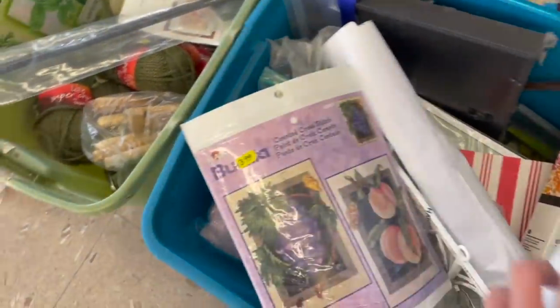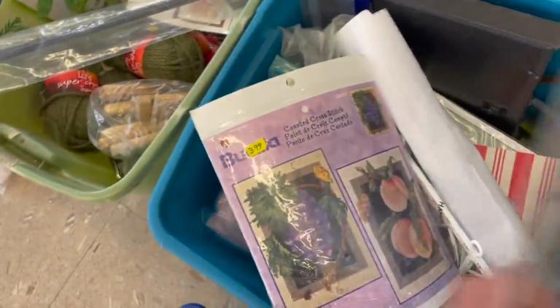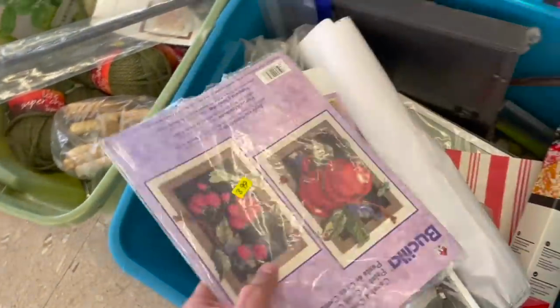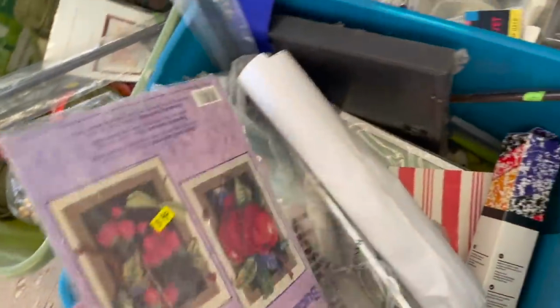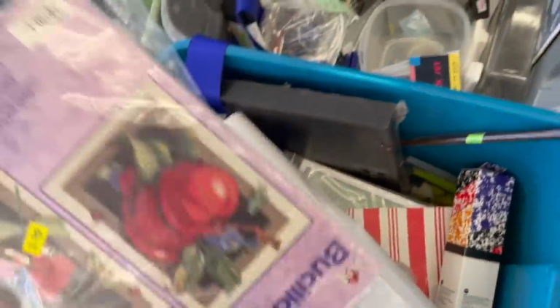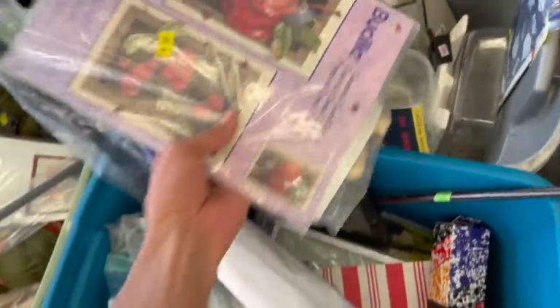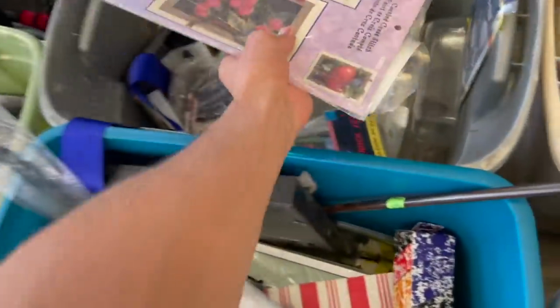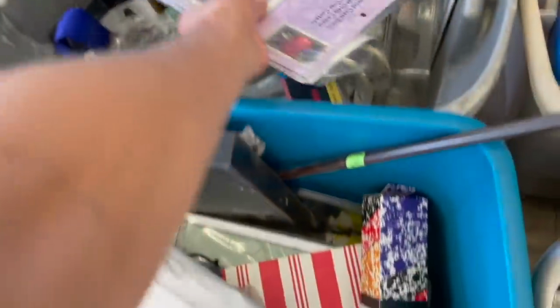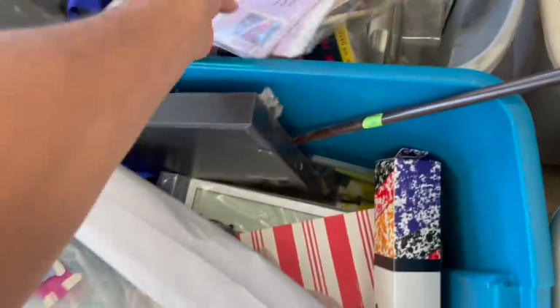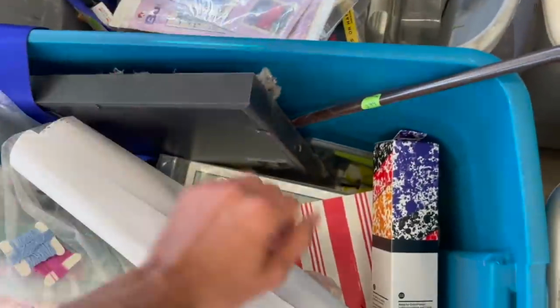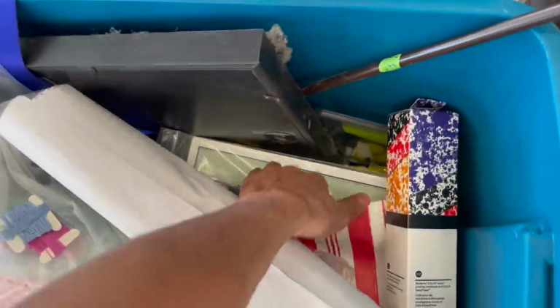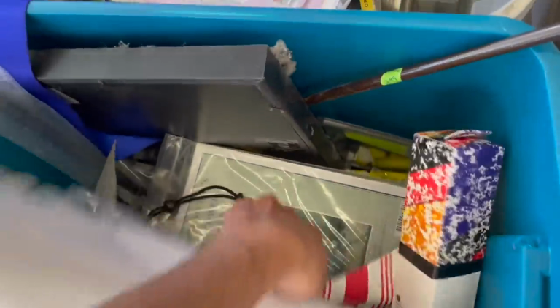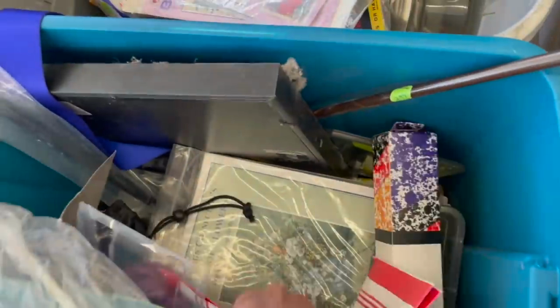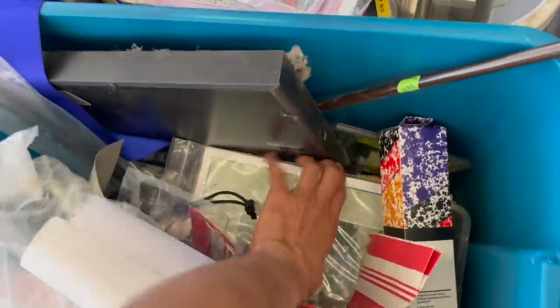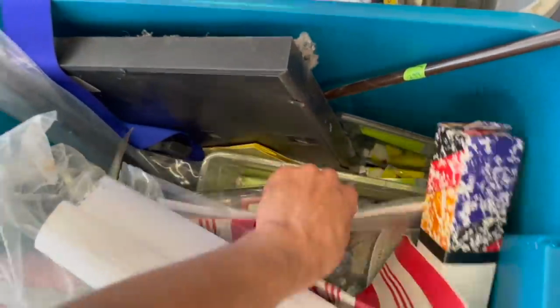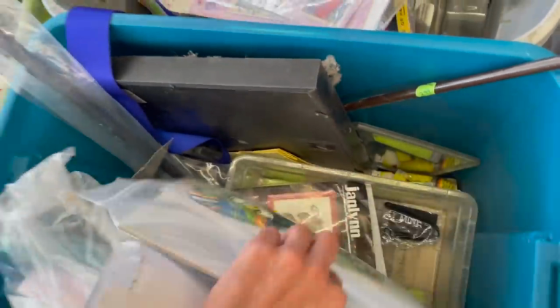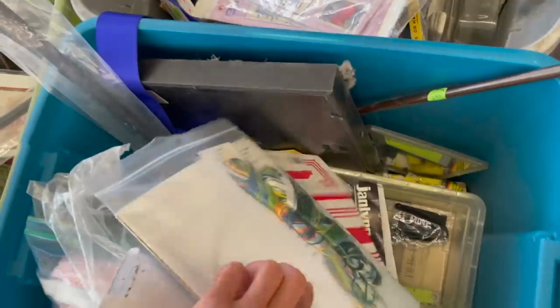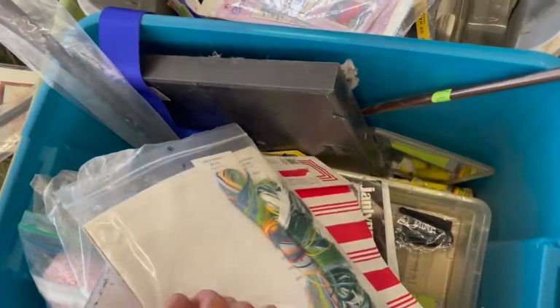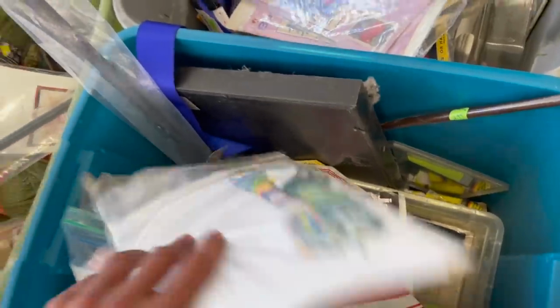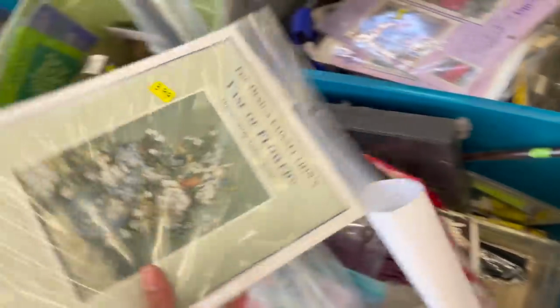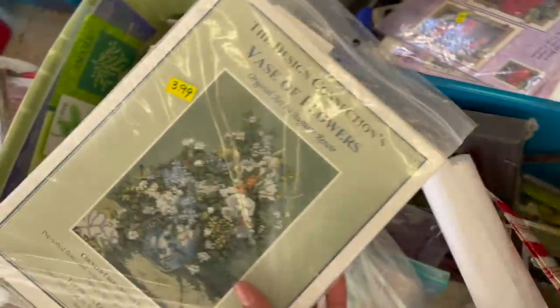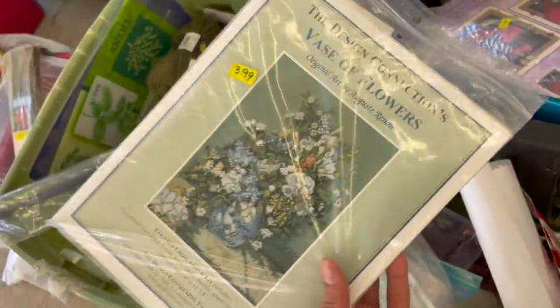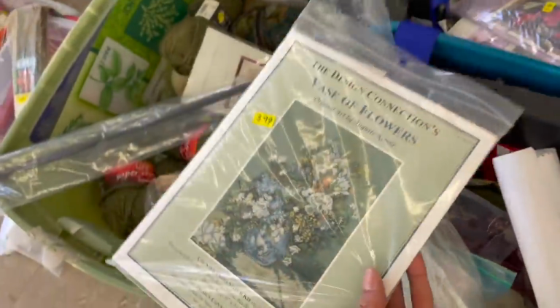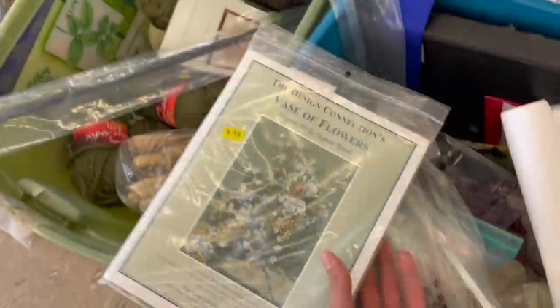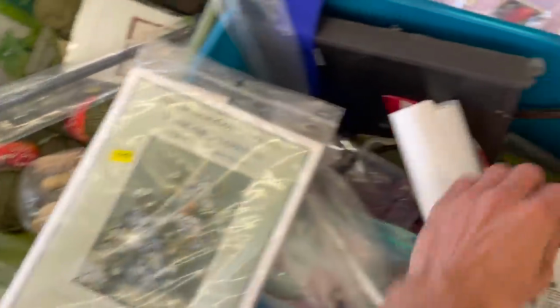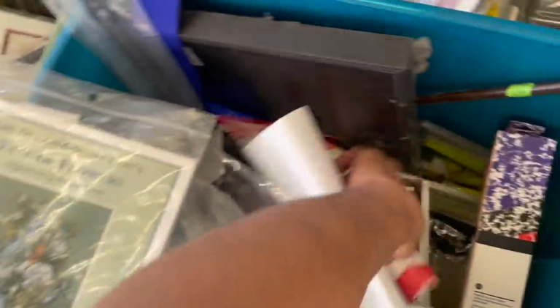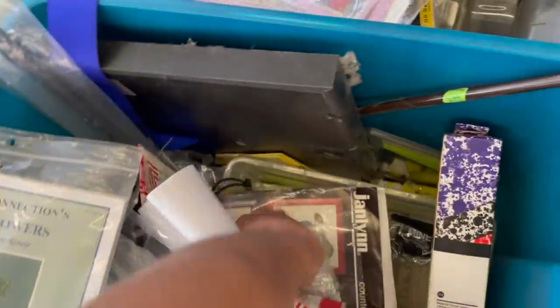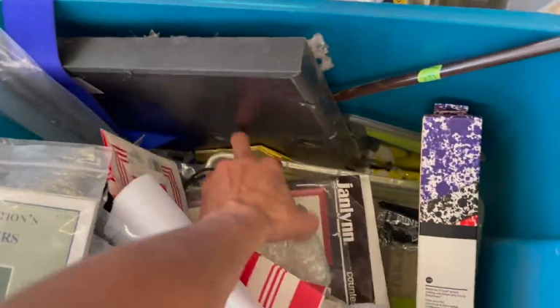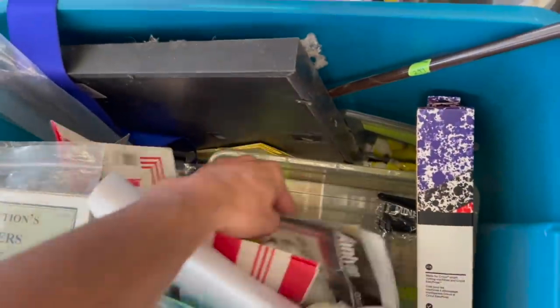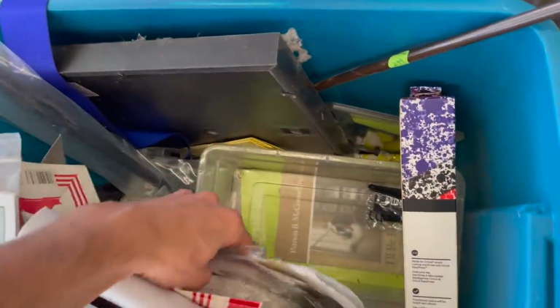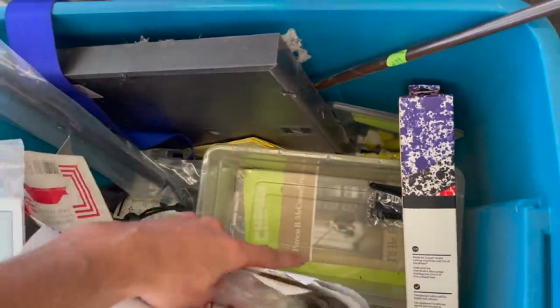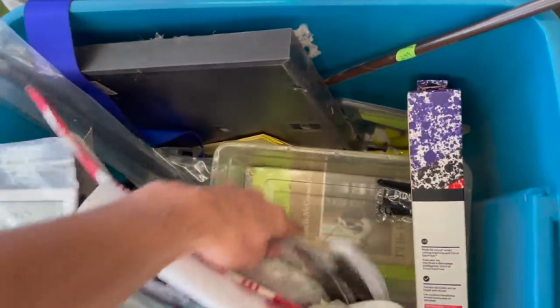Oh man, I like finding those. This one is $4 — and that one is opened.